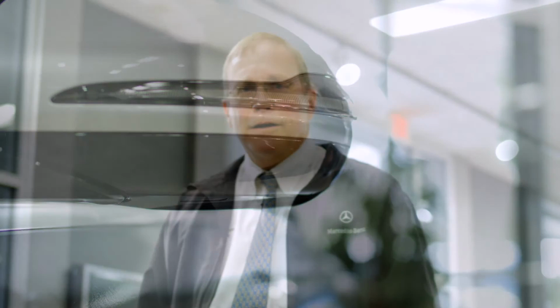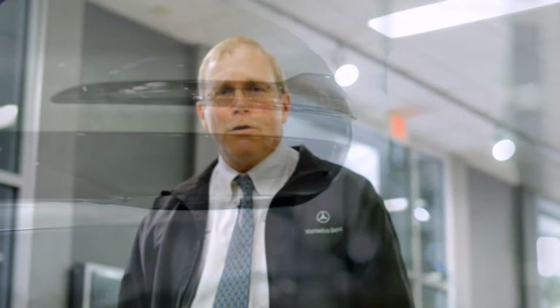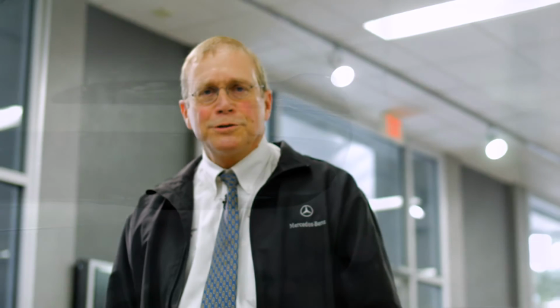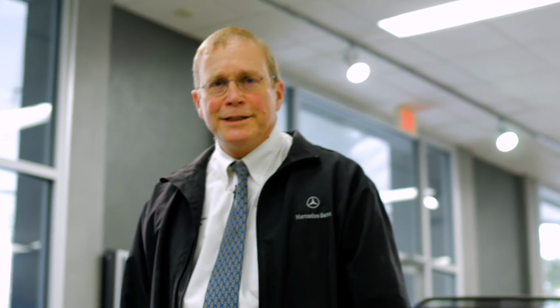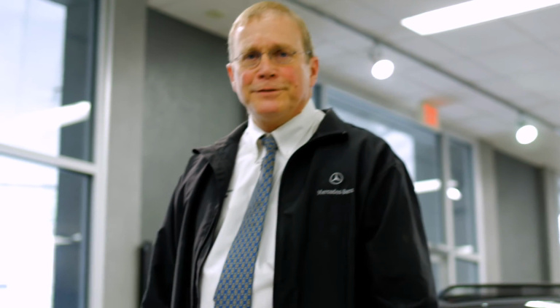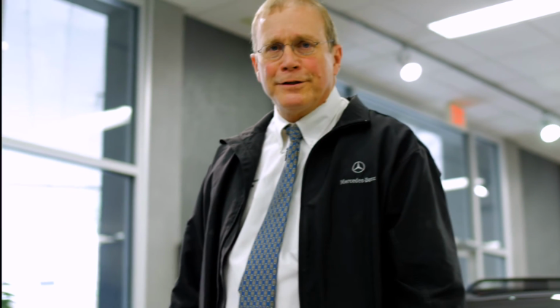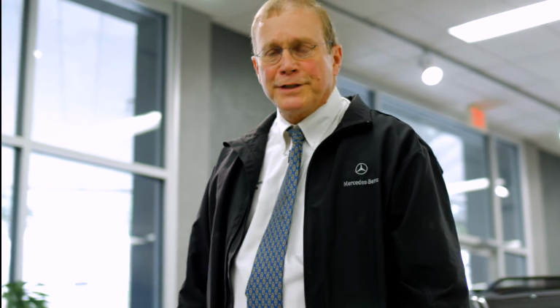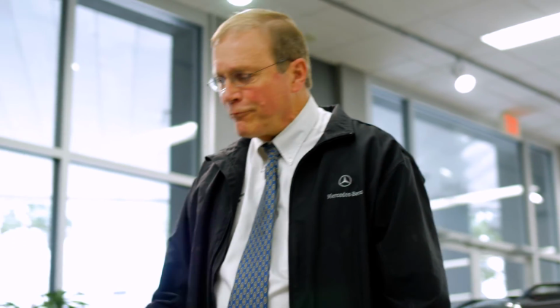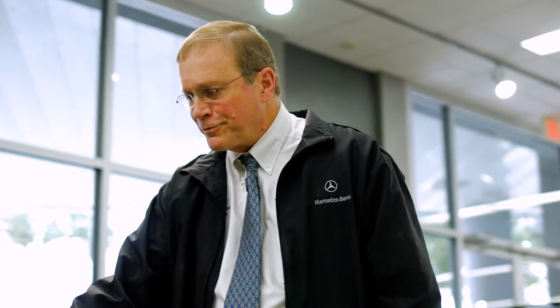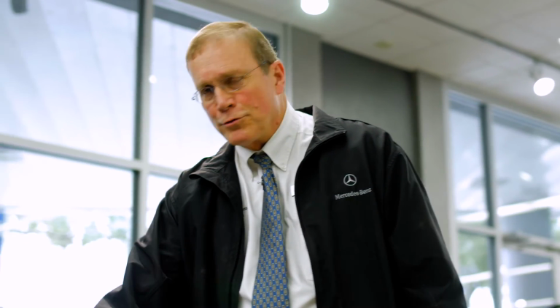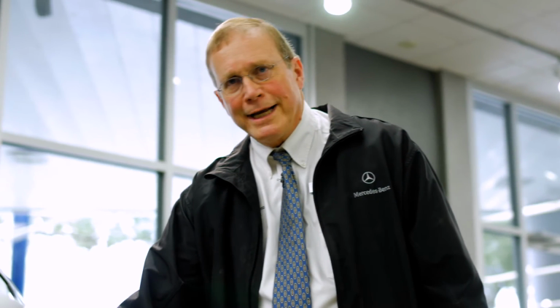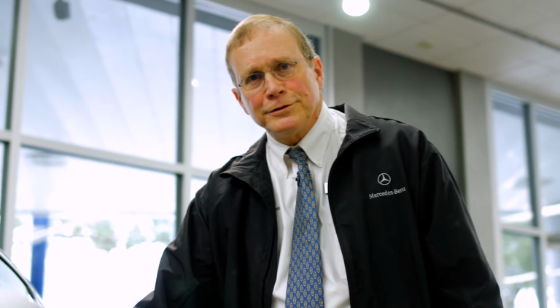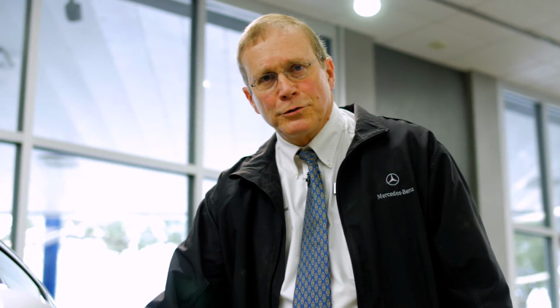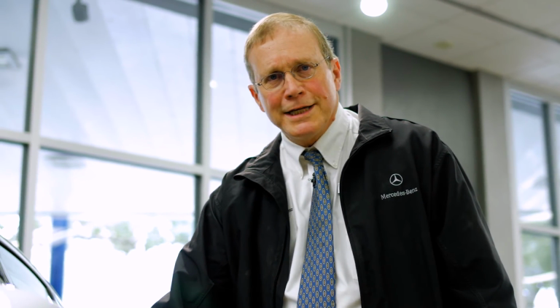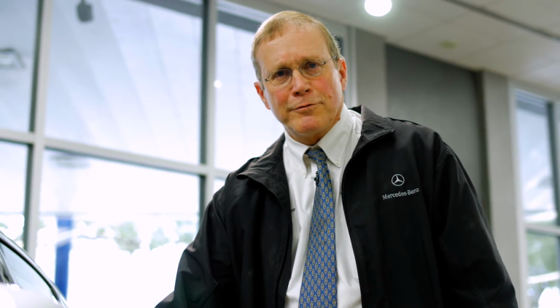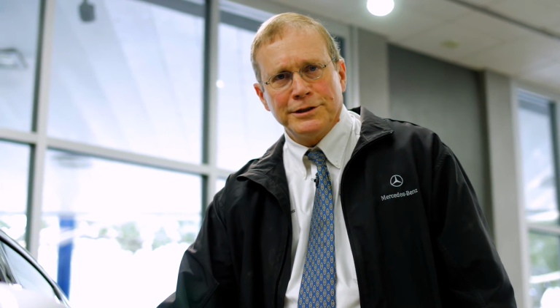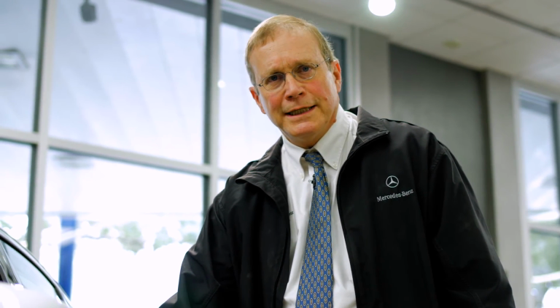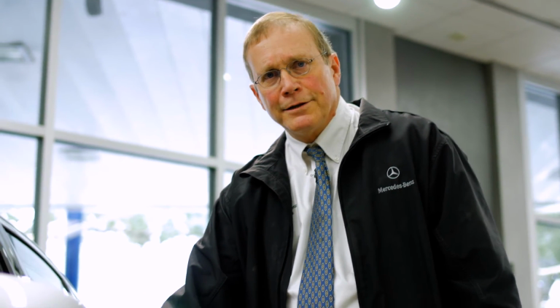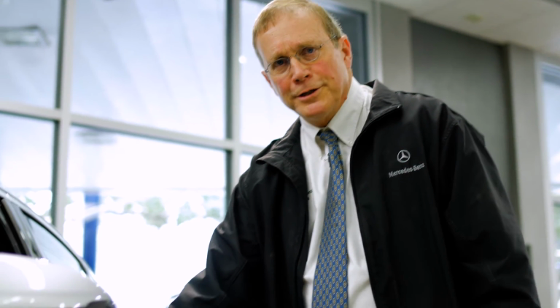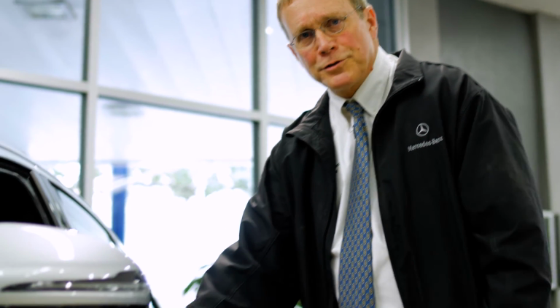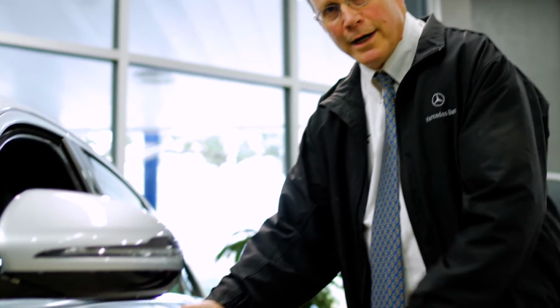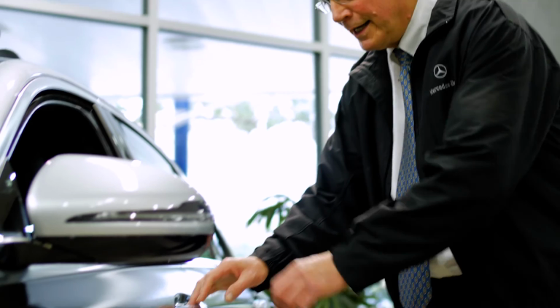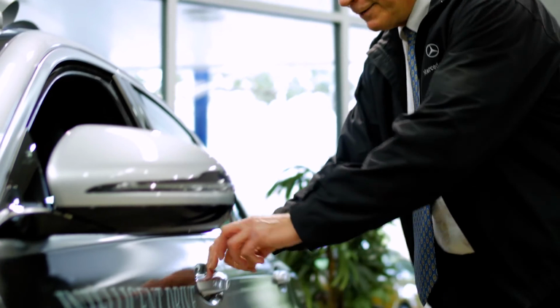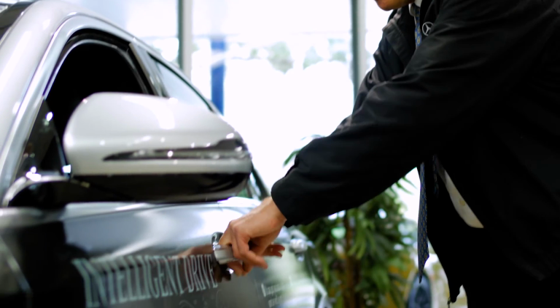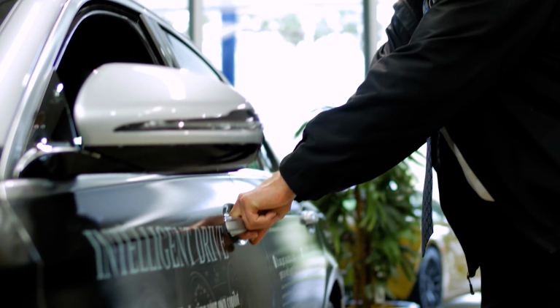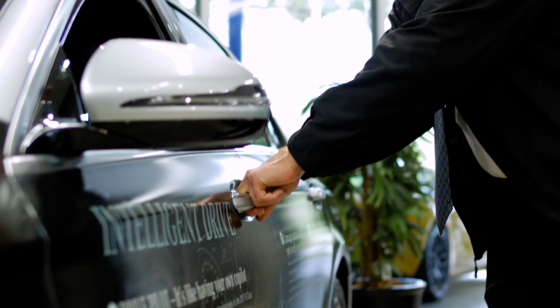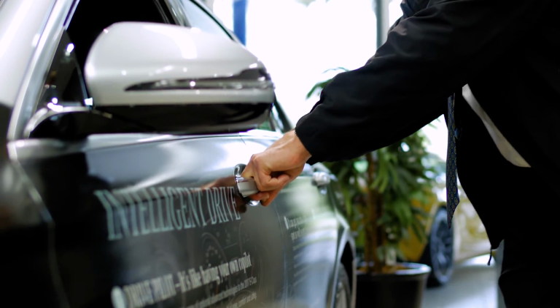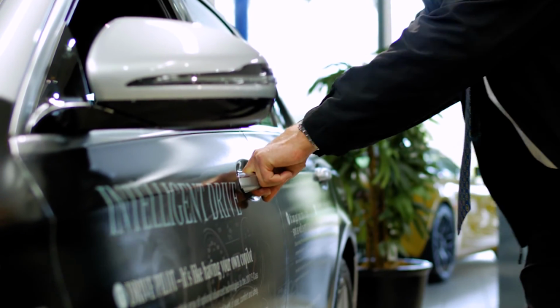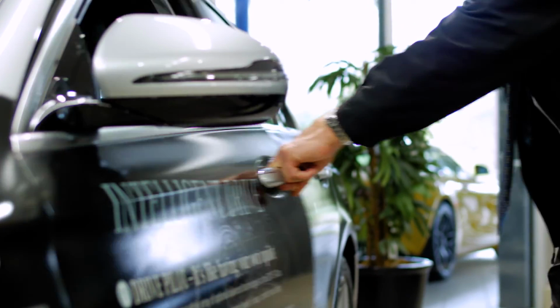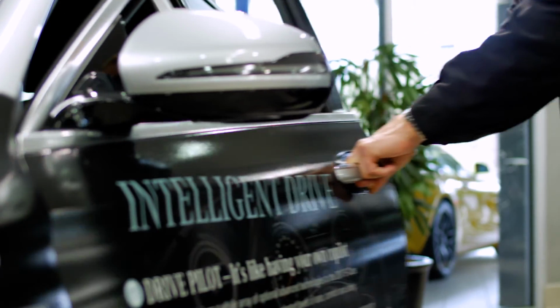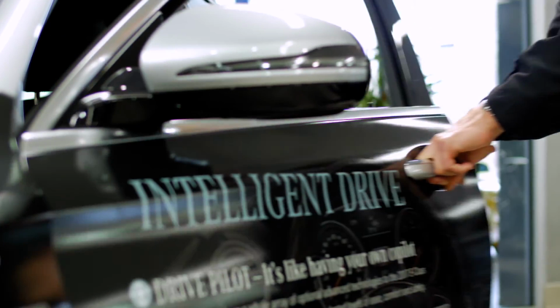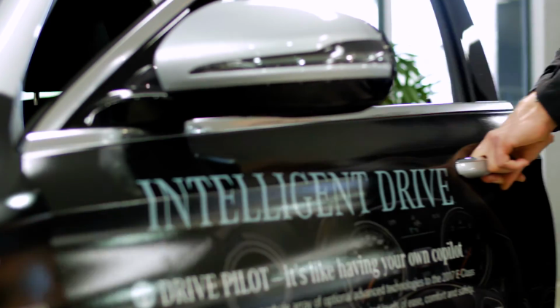All Mercedes-Benz vehicles have reach-through door handles, so in case of an emergency, the rescue squad can put more force on the handle to get you out of the car.